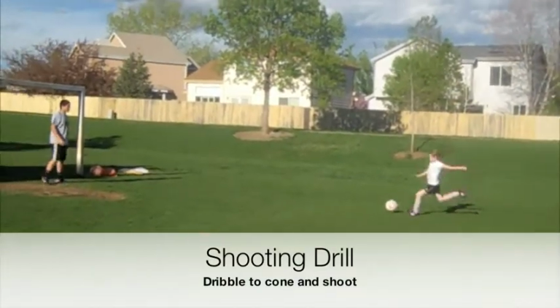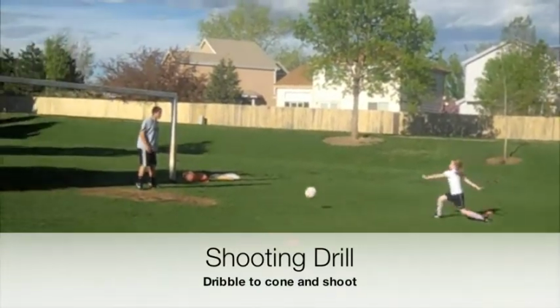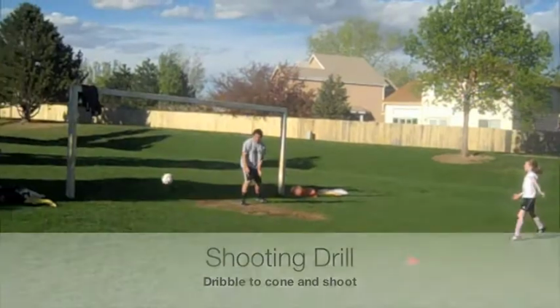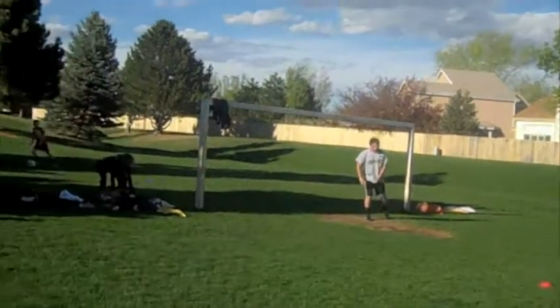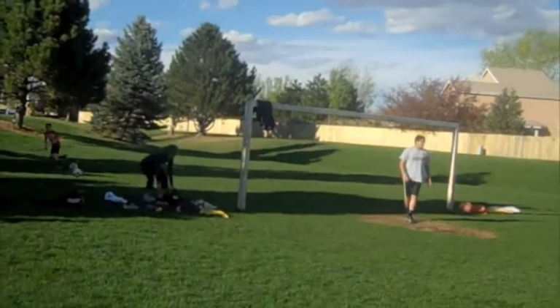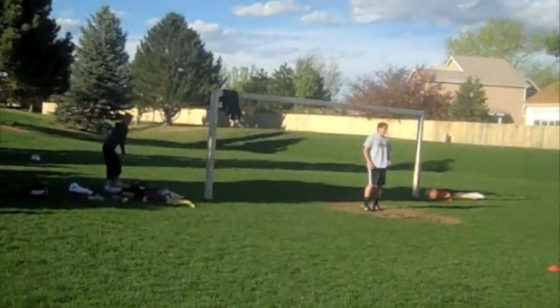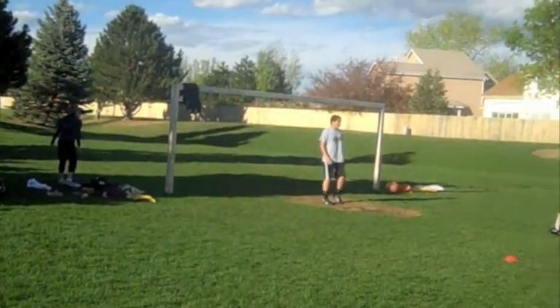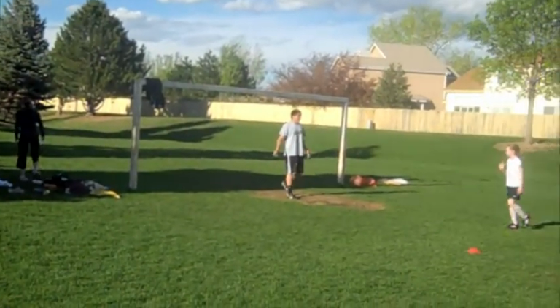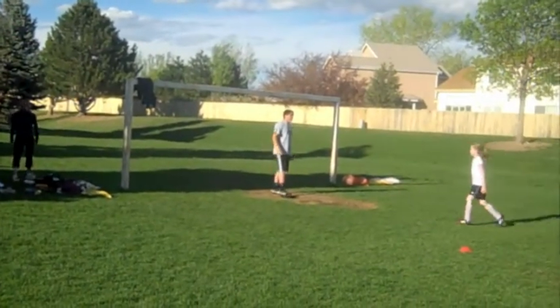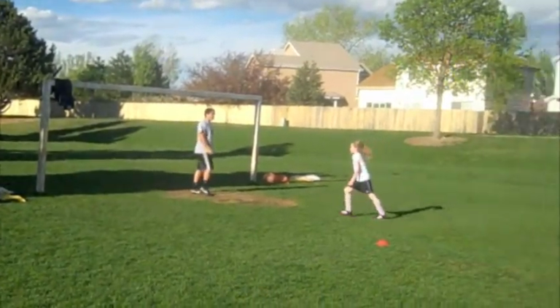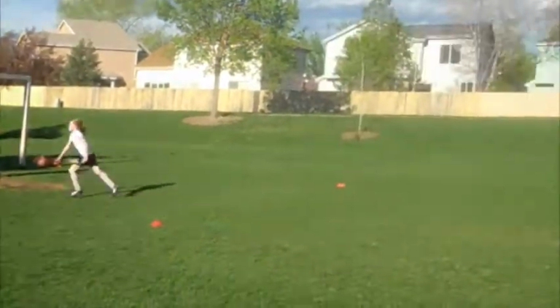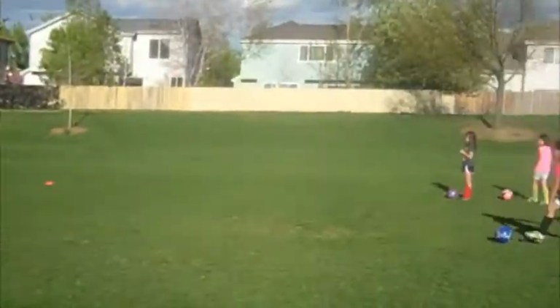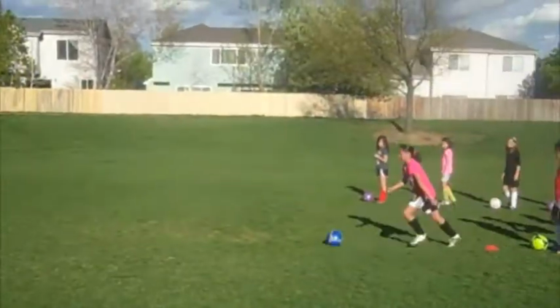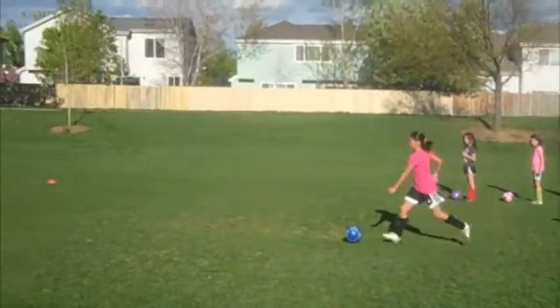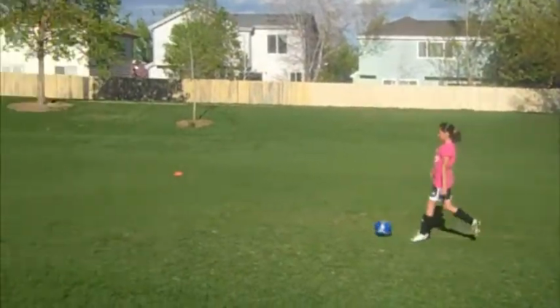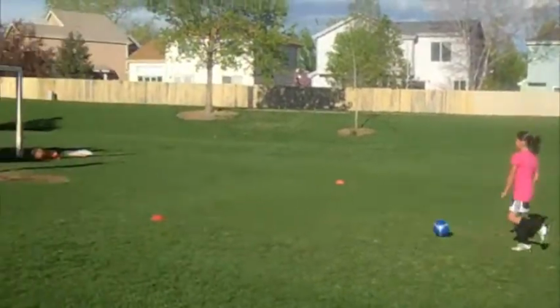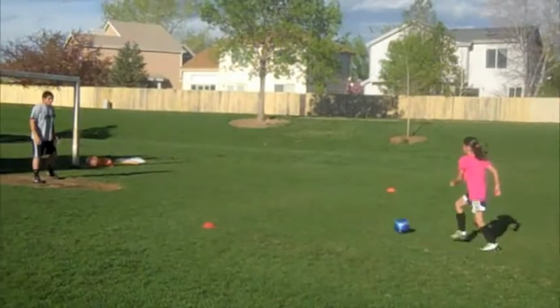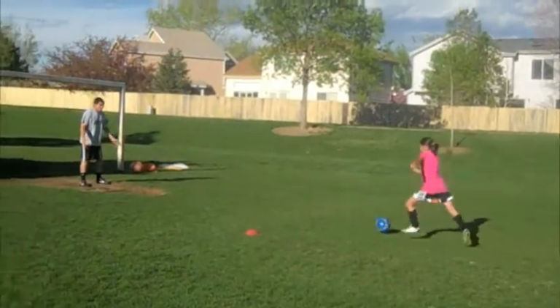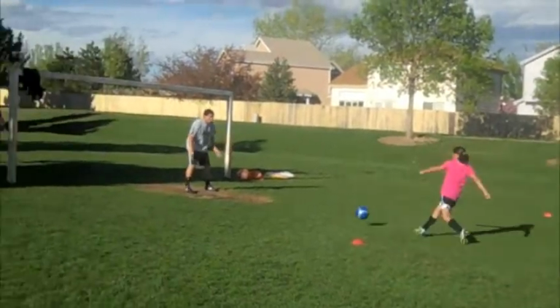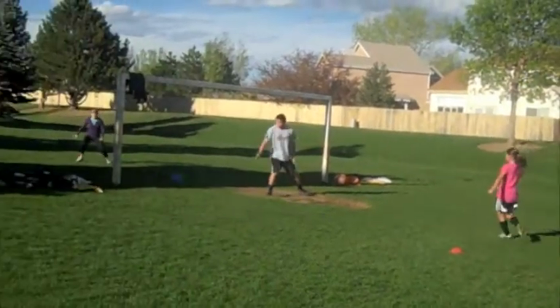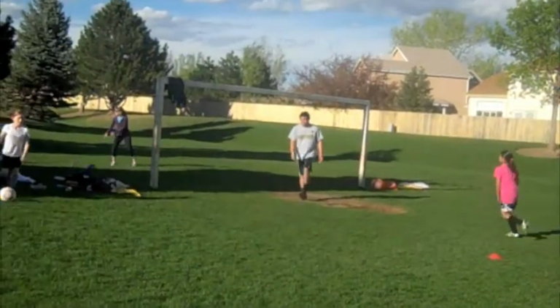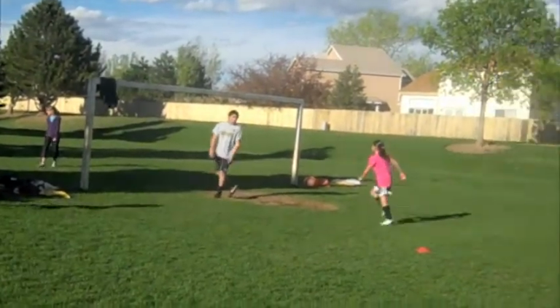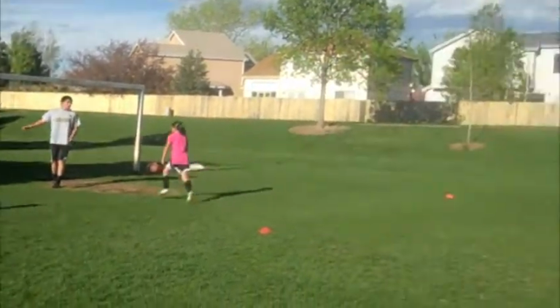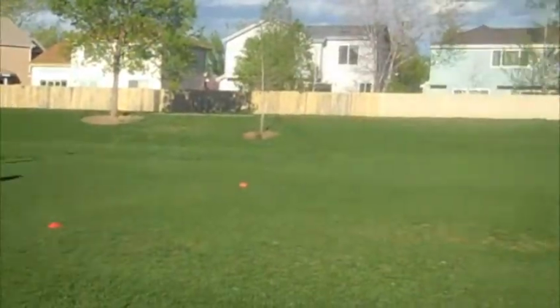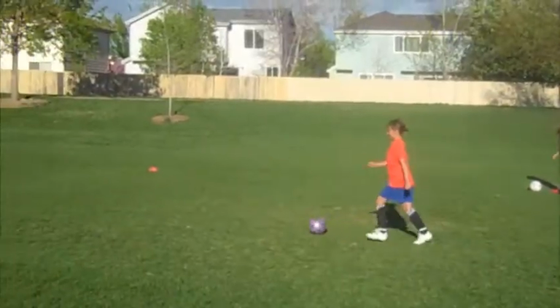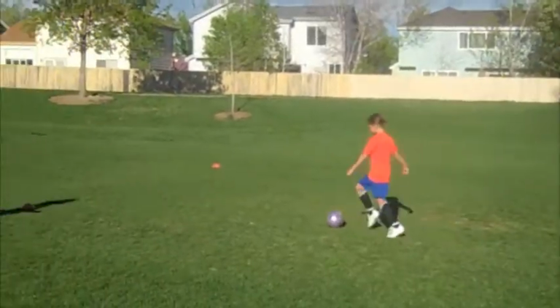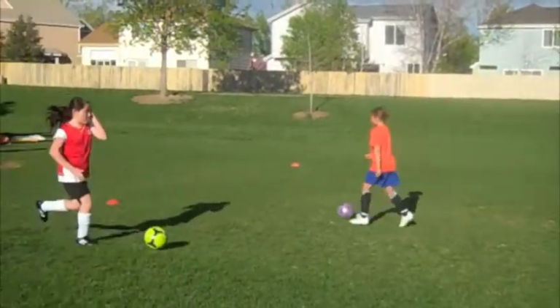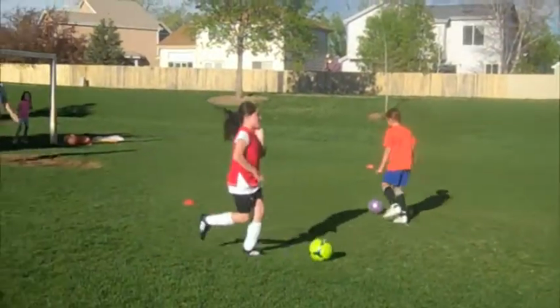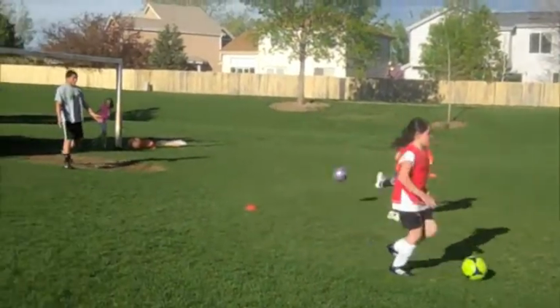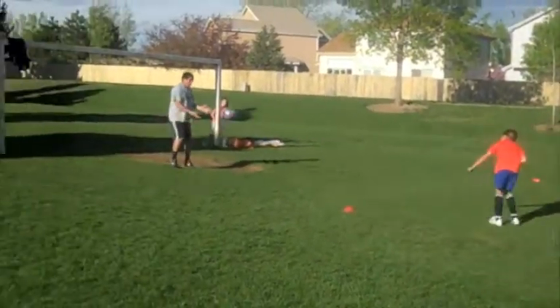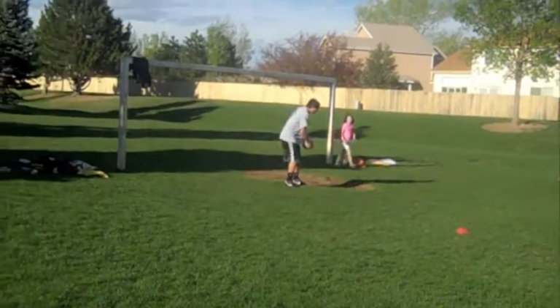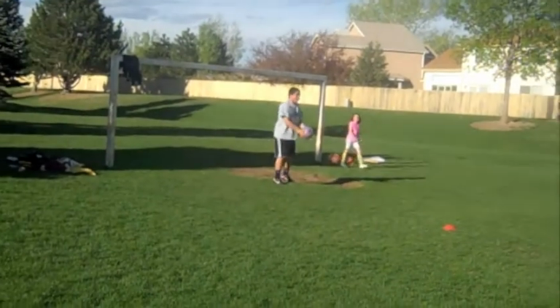Shoot. Oh, good shot. Hey, Danielle, your turn. Good shot.